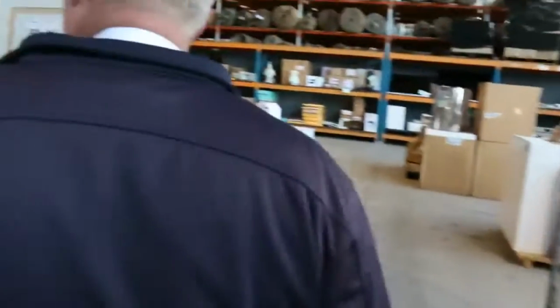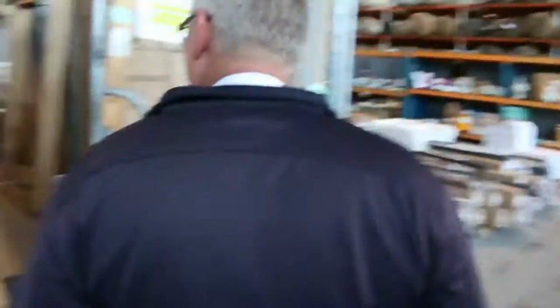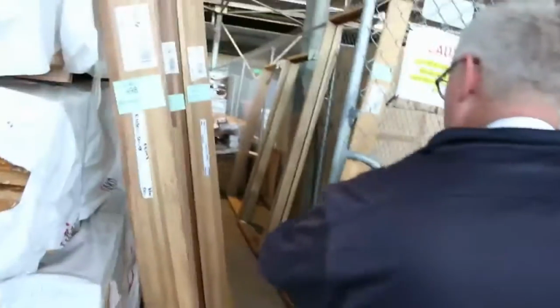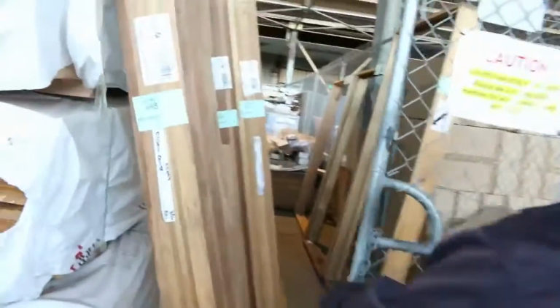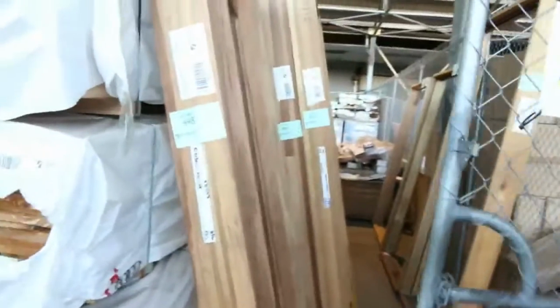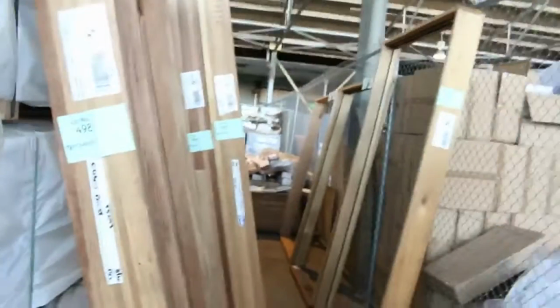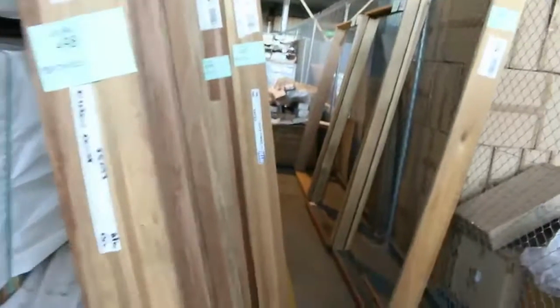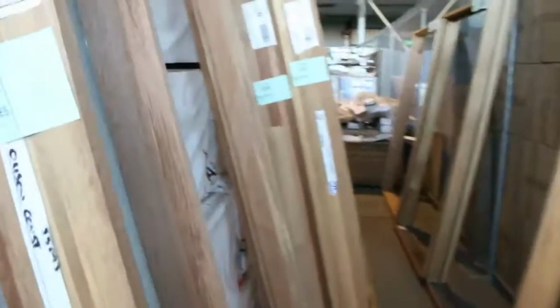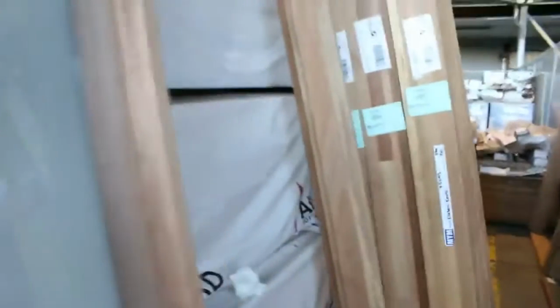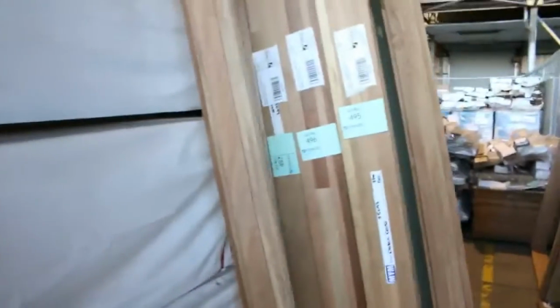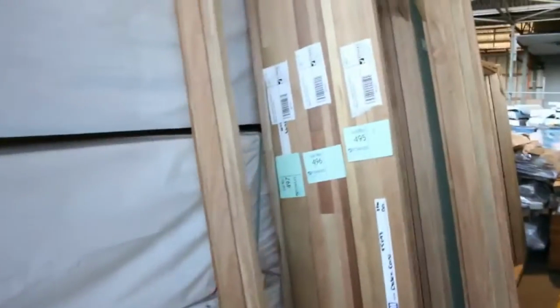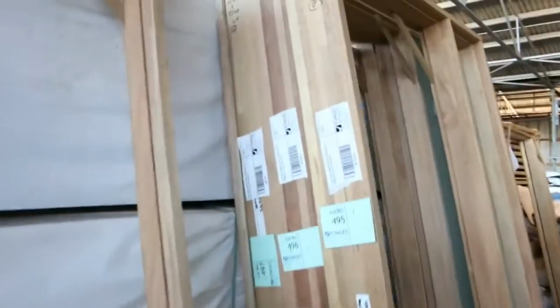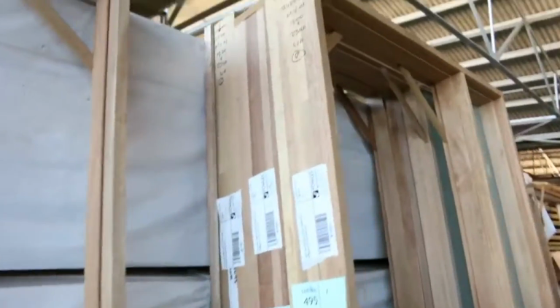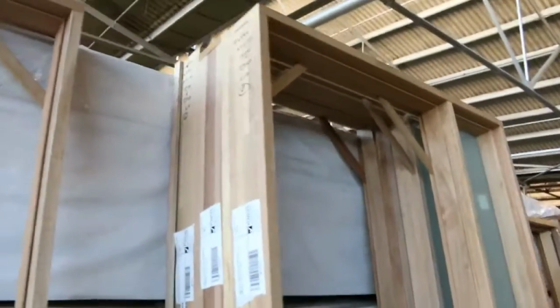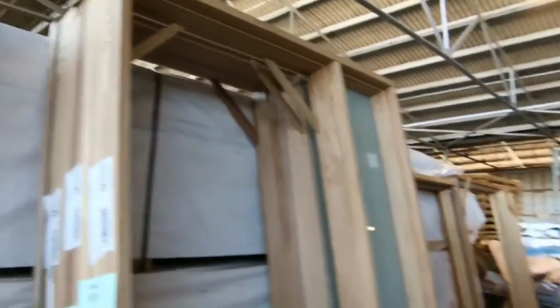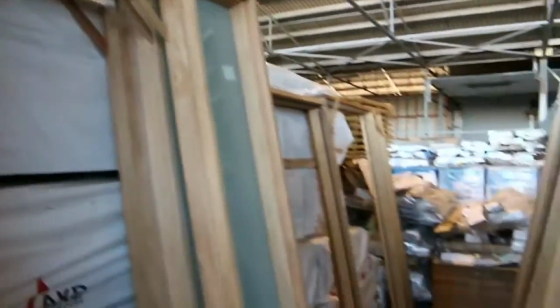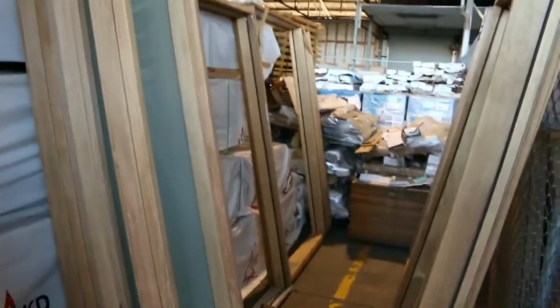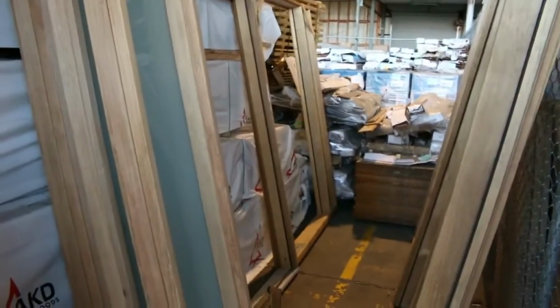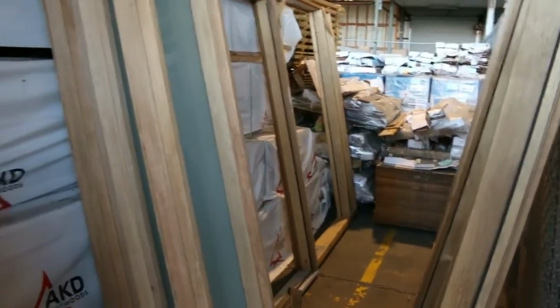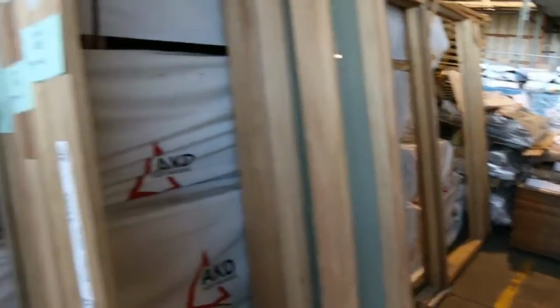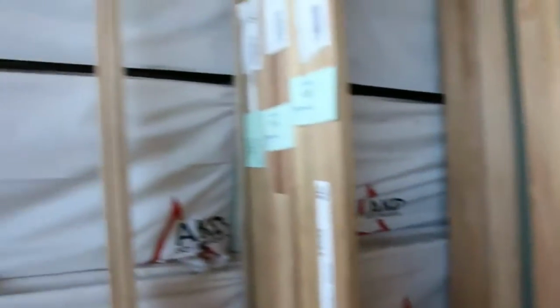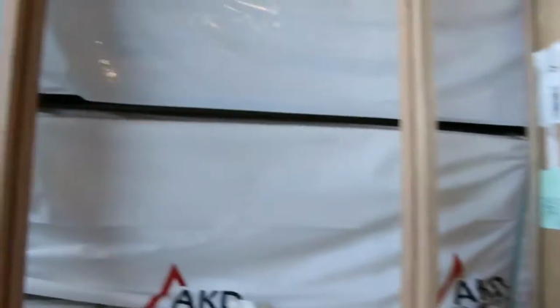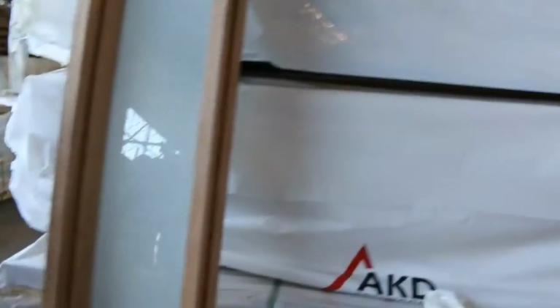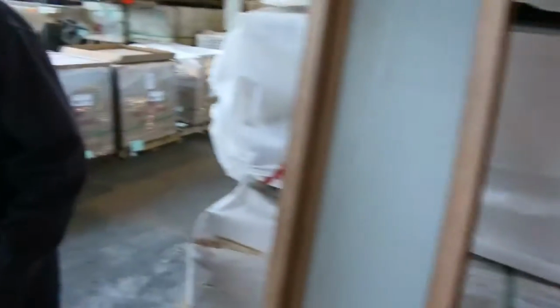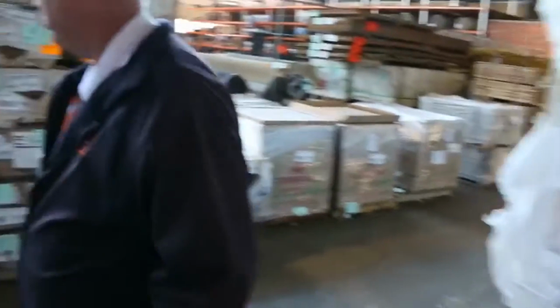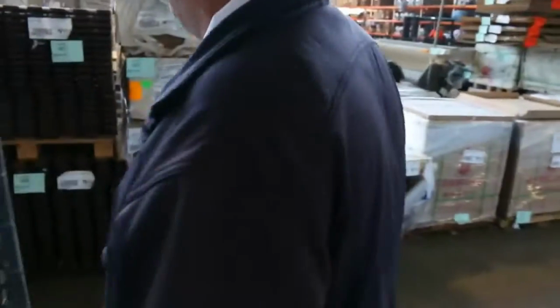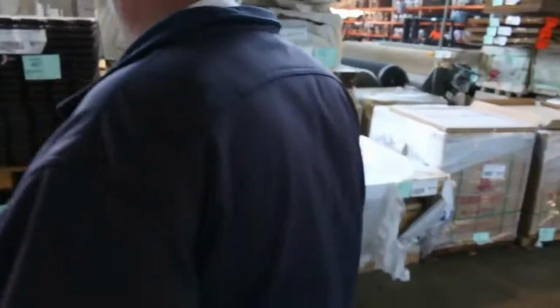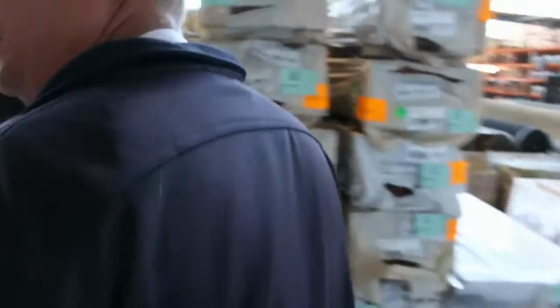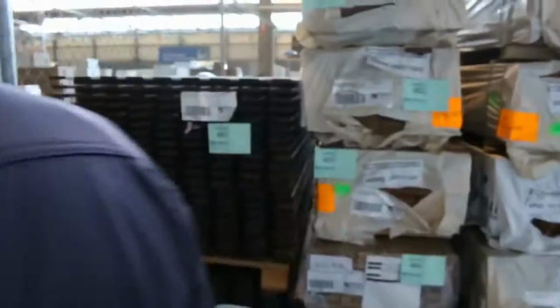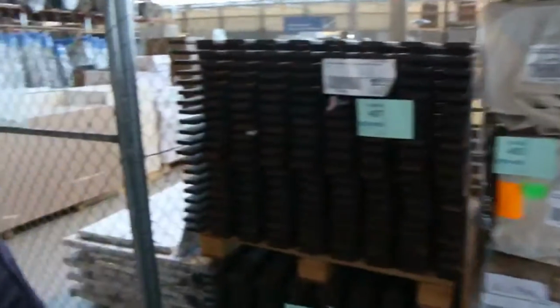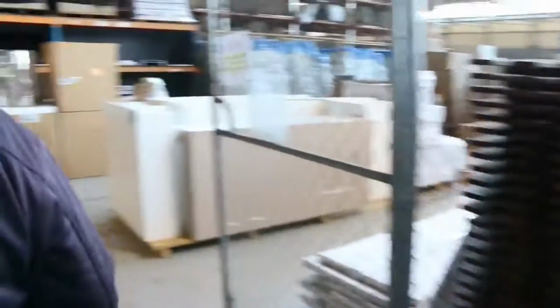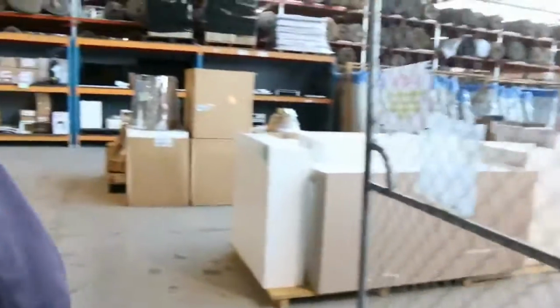Over here we've got a number of different entry frames — some with glazed side lights, some without. Great looking timber auction. Let me give you a quick preview of the other two auctions now.